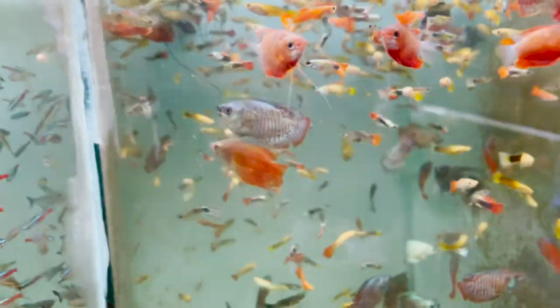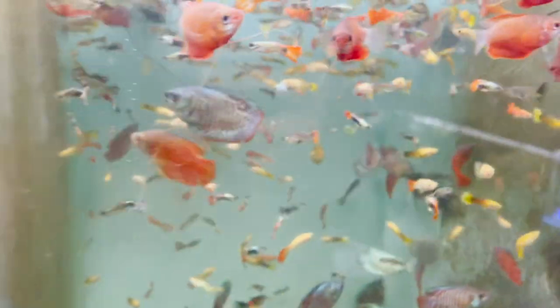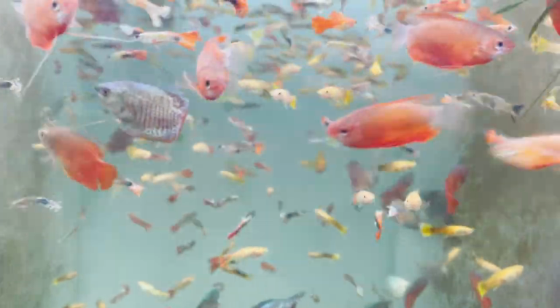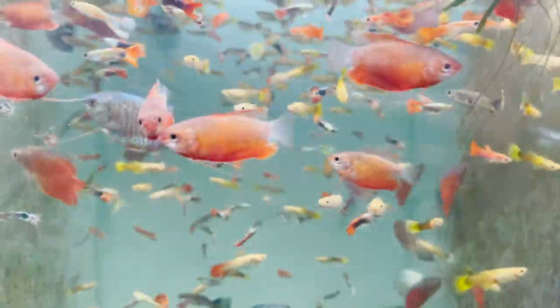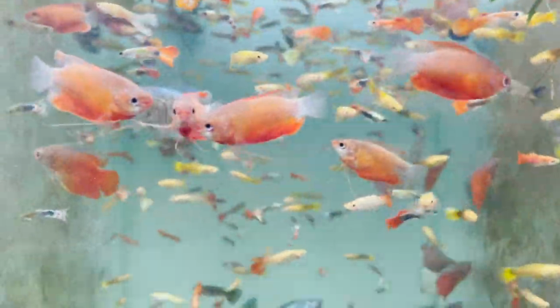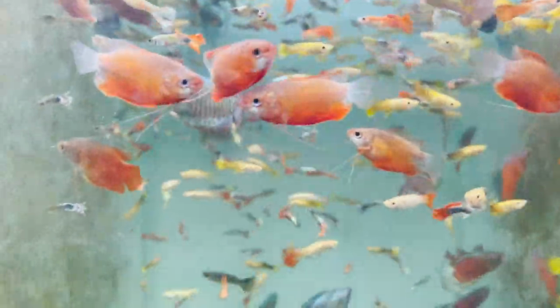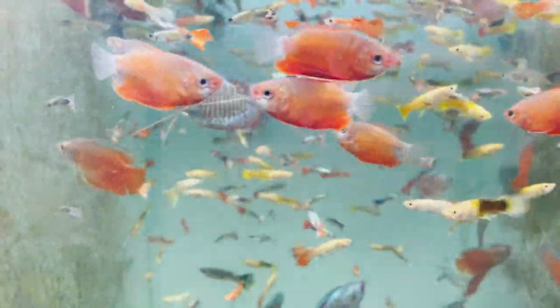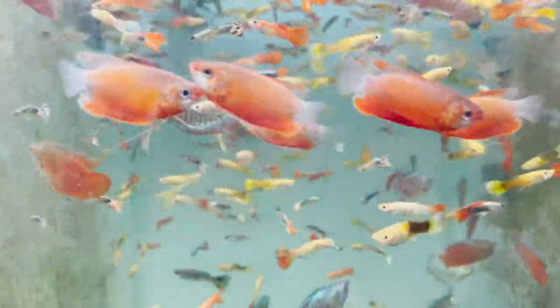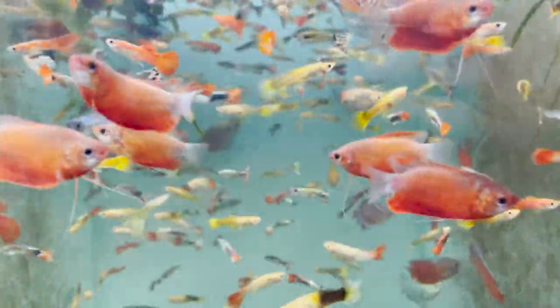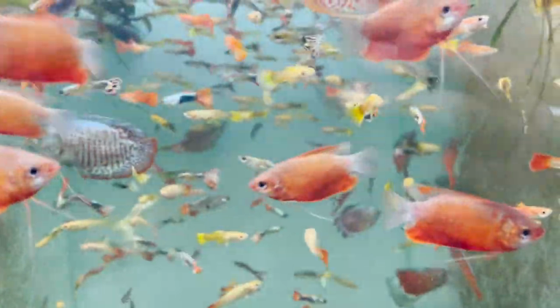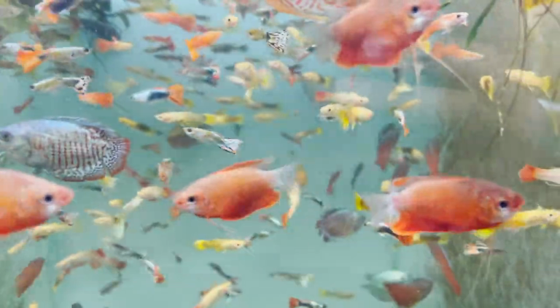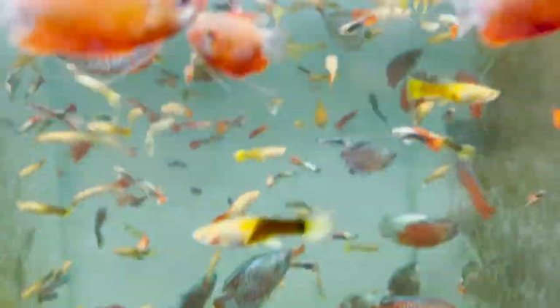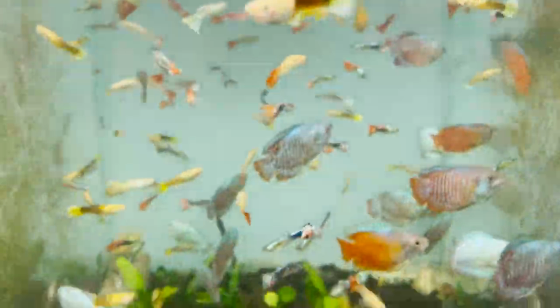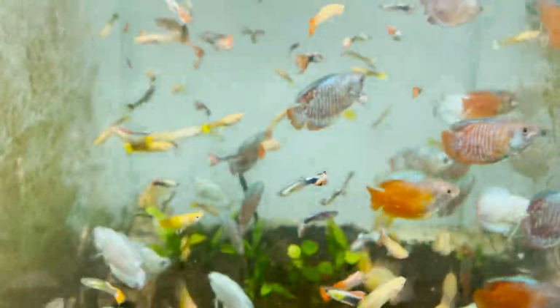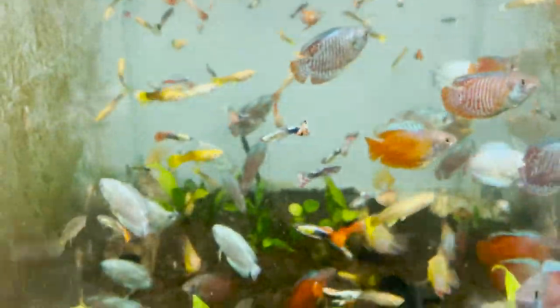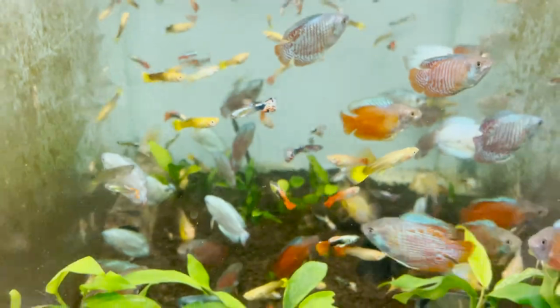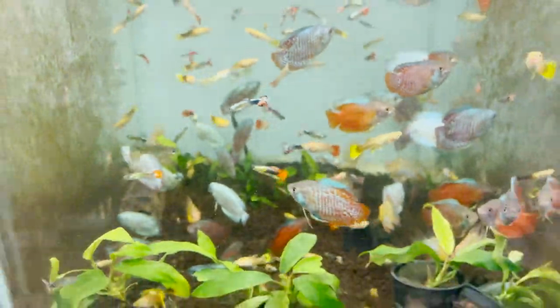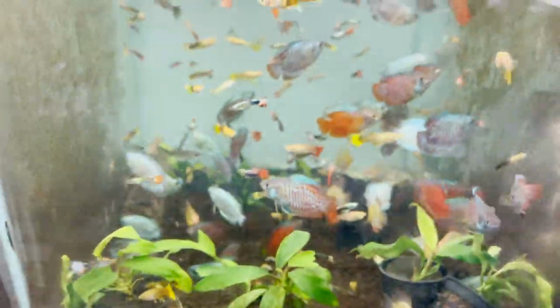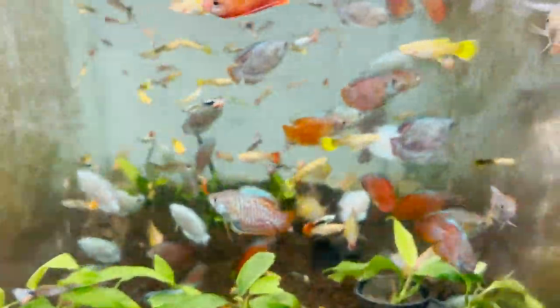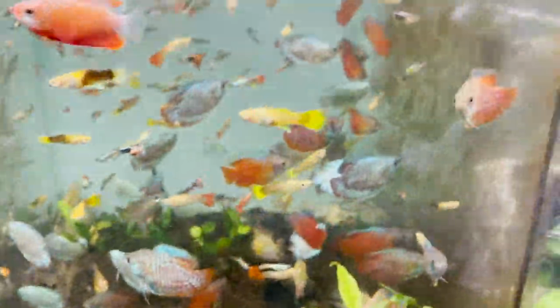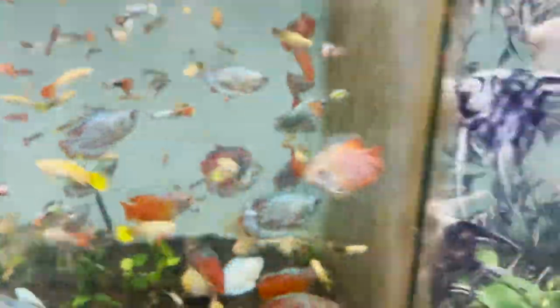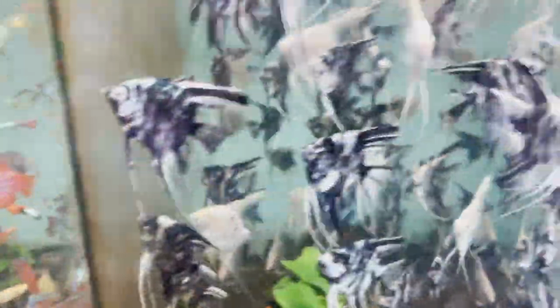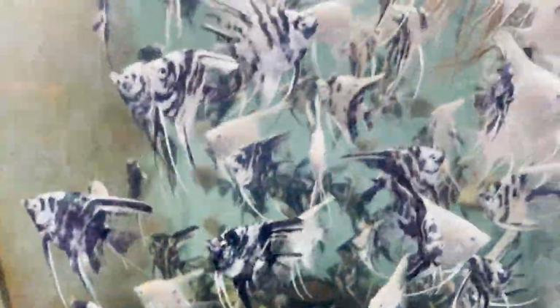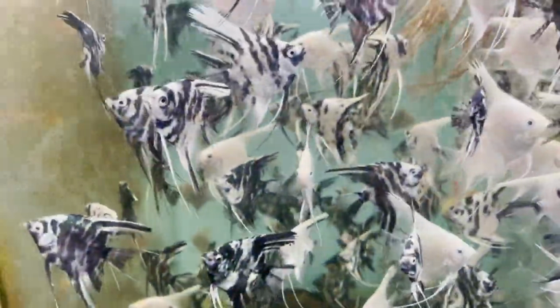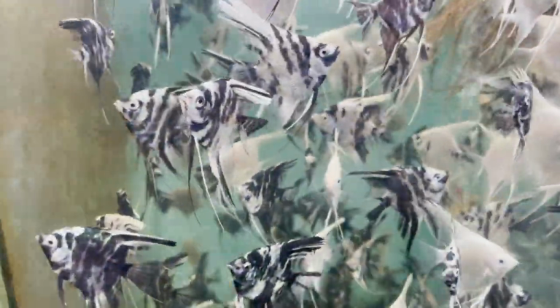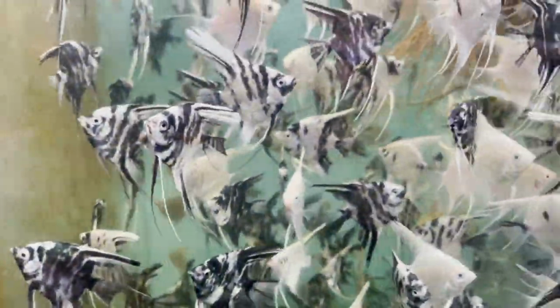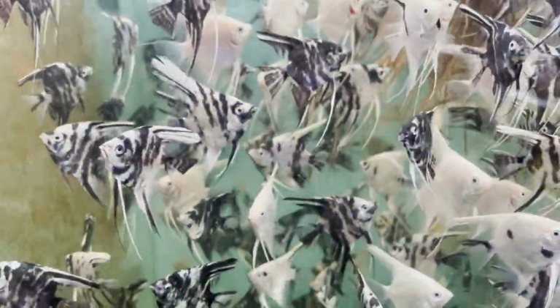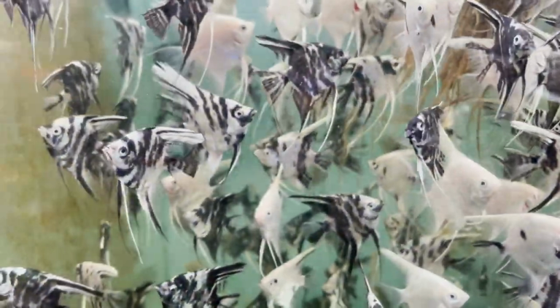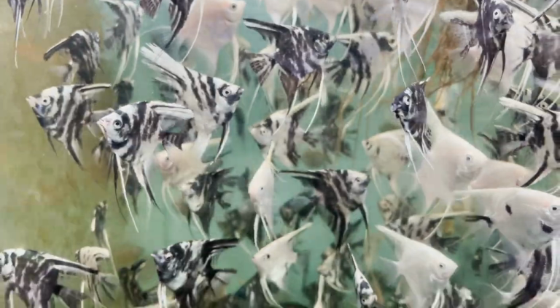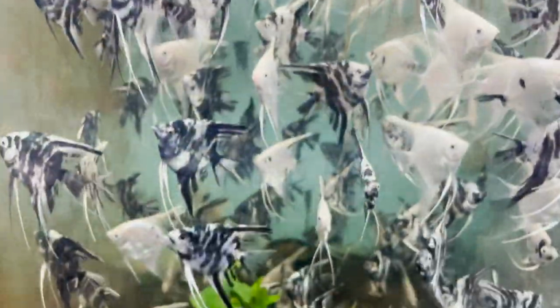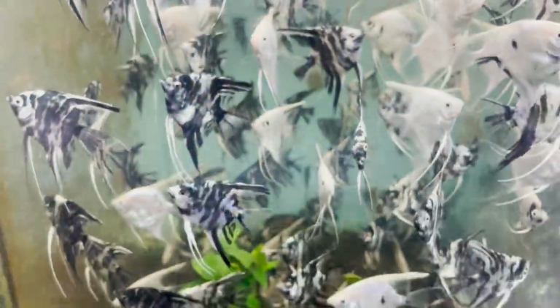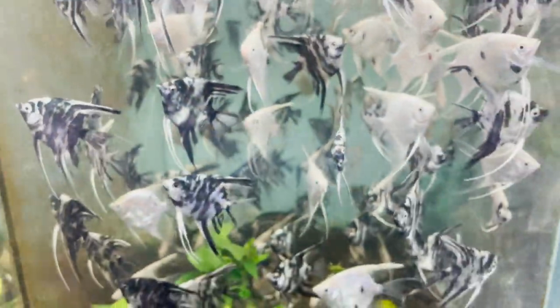This is a male and female dwarf gourami. Angel is a small size.